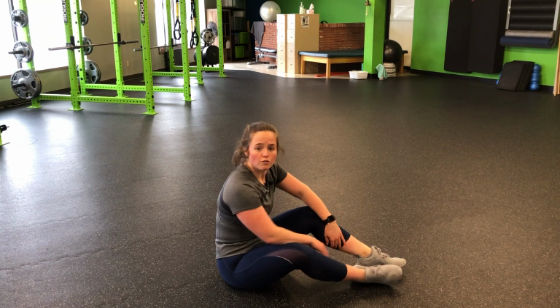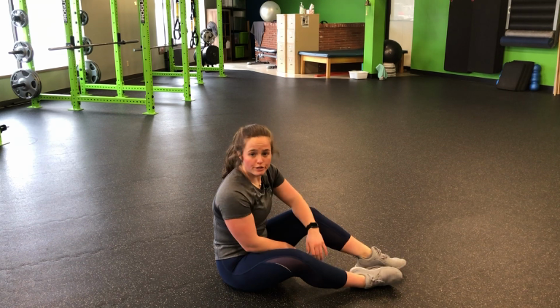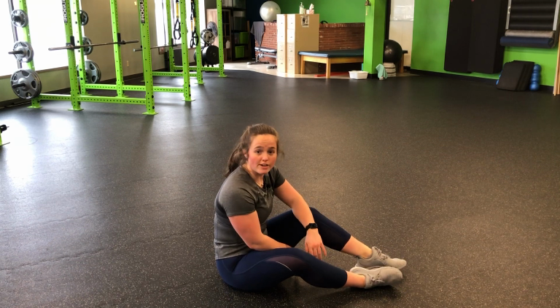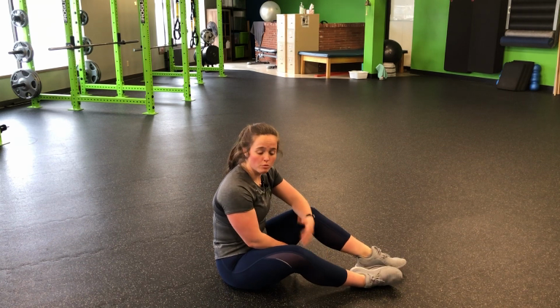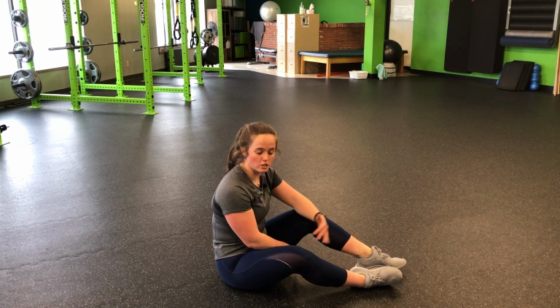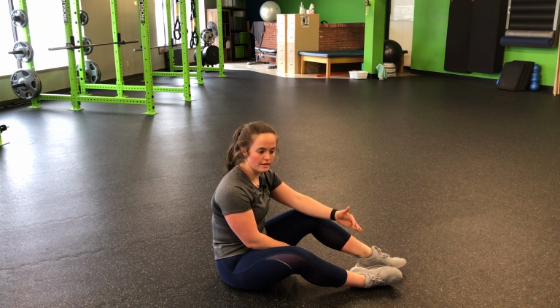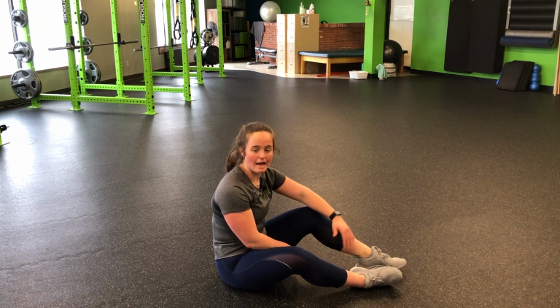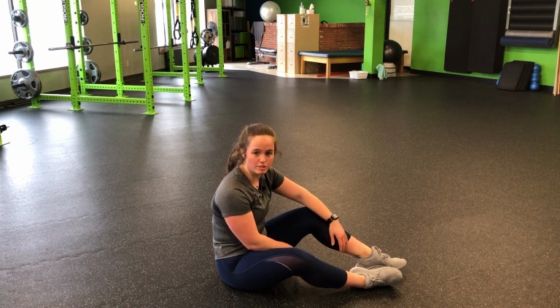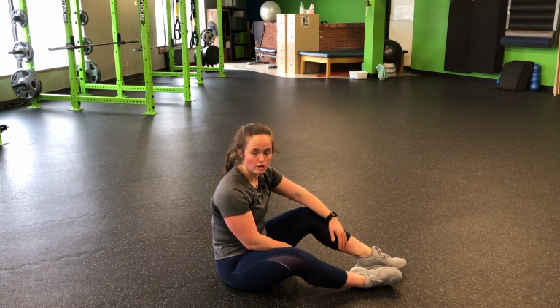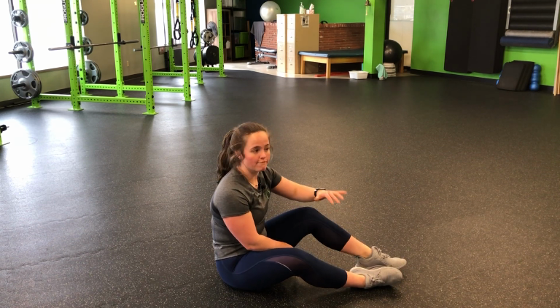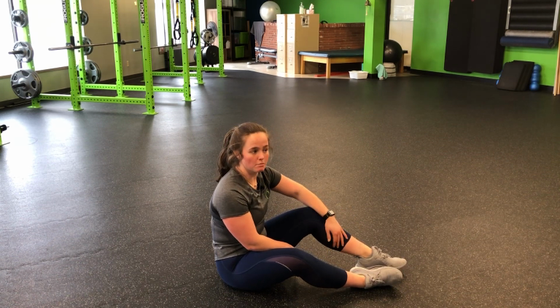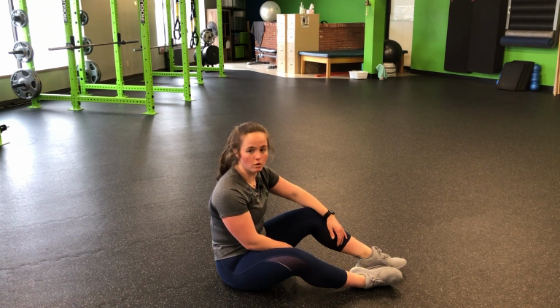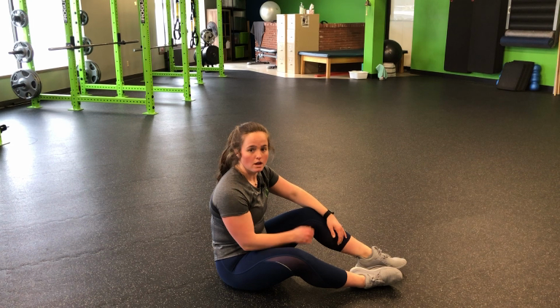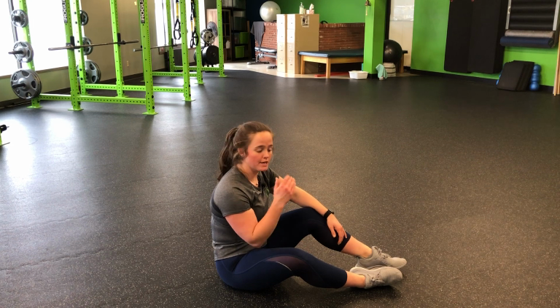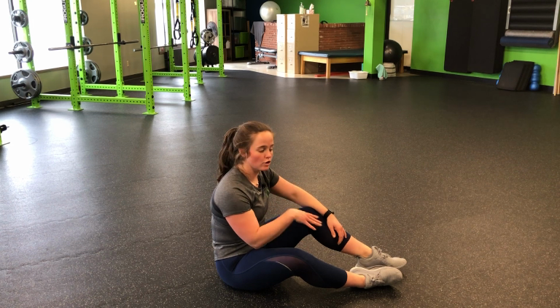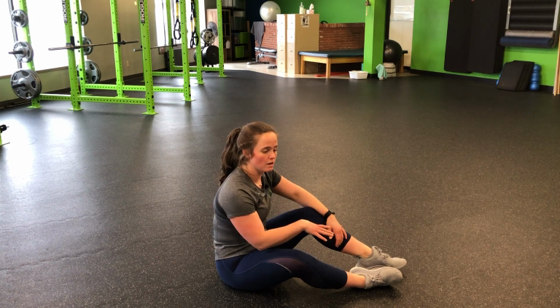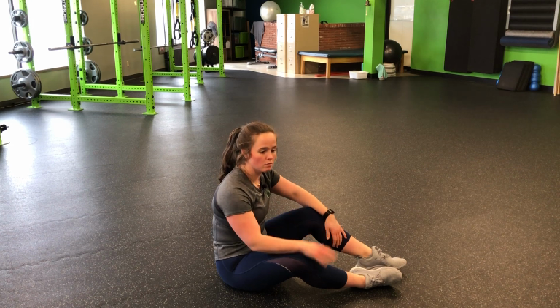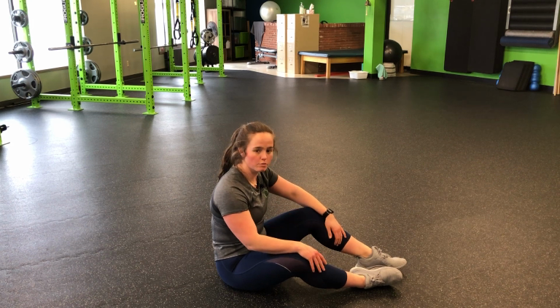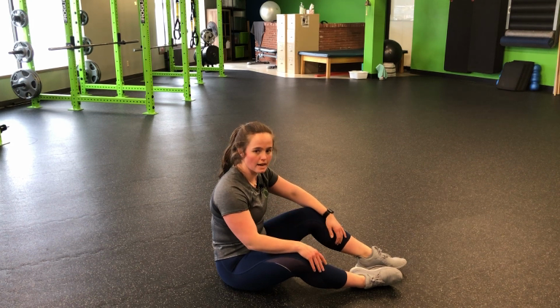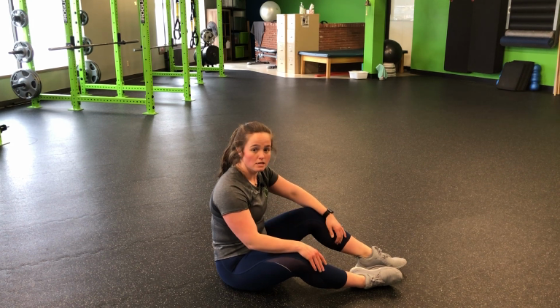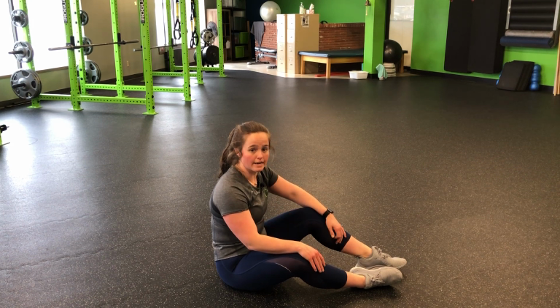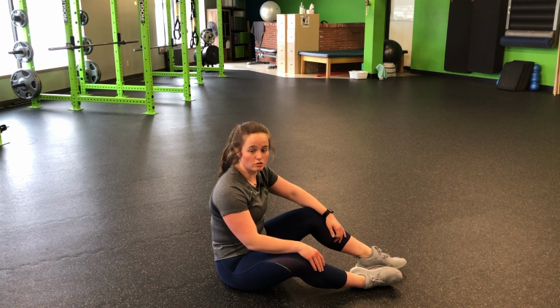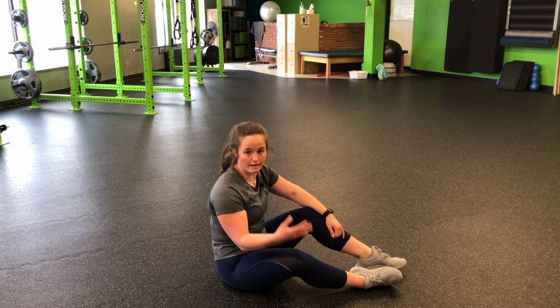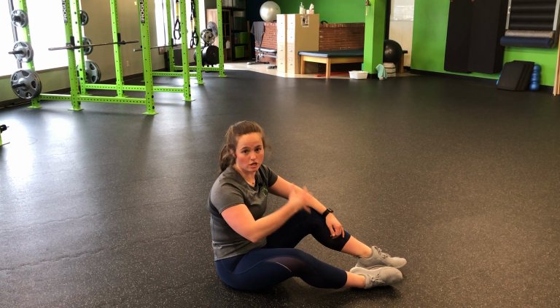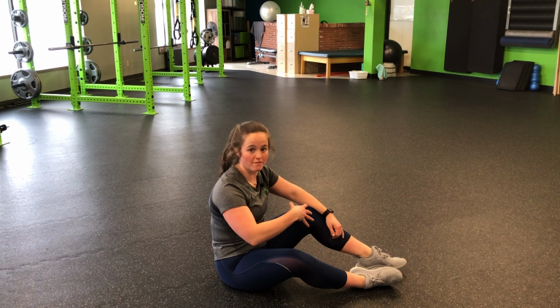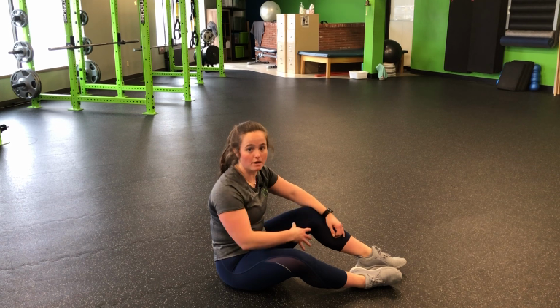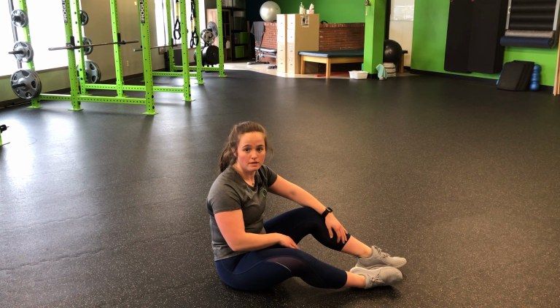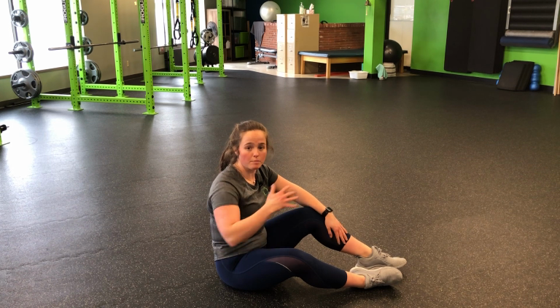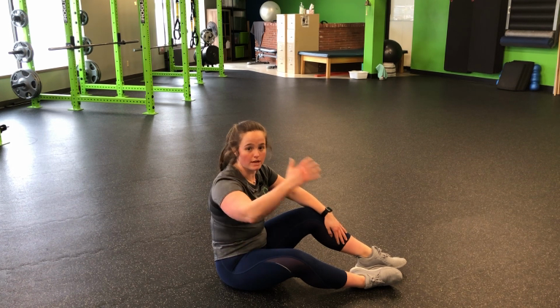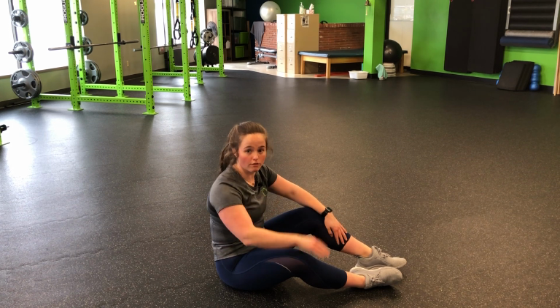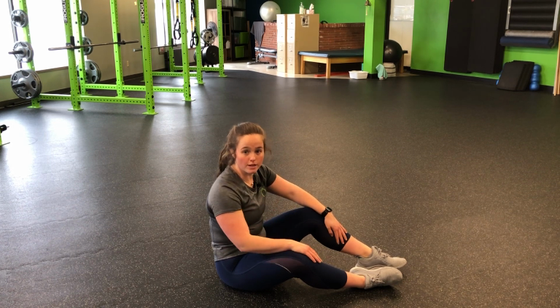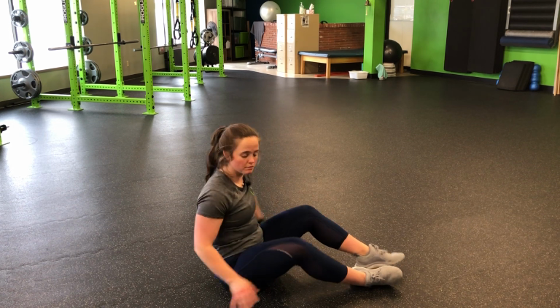For a traditional V-up, we're going to start in a lying position, face up on the floor. I'm going to think about curling up one vertebrae at a time, staying nice and strong, and I'm going to start from the very bottom and then progress to our full V-up.